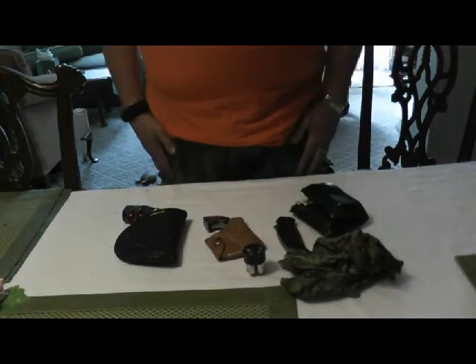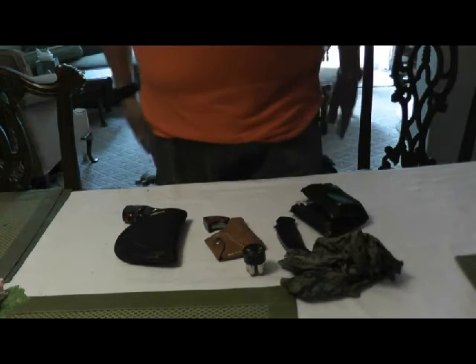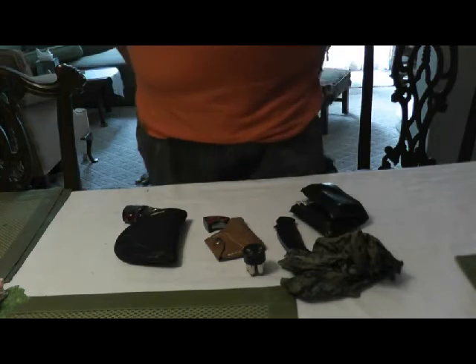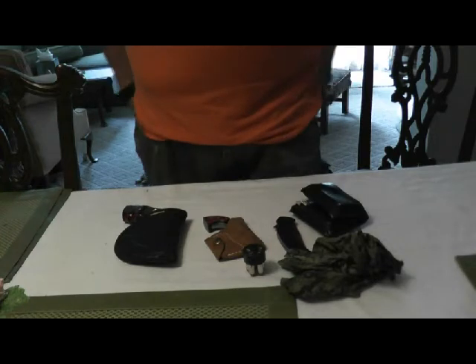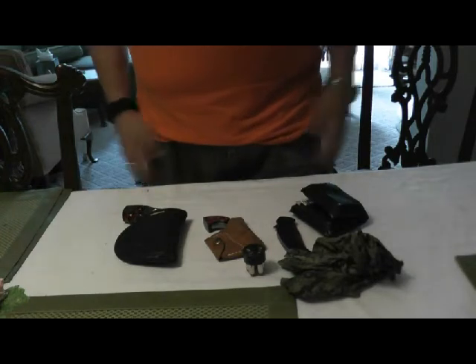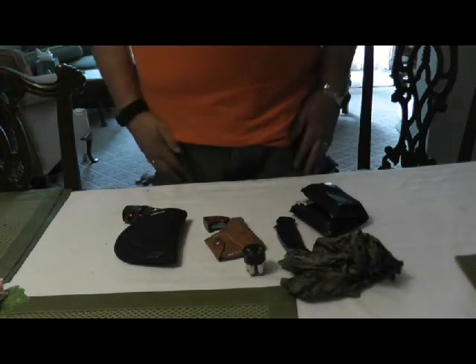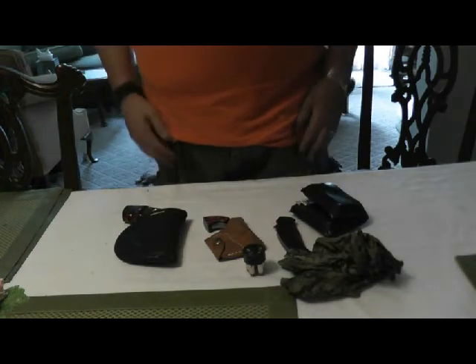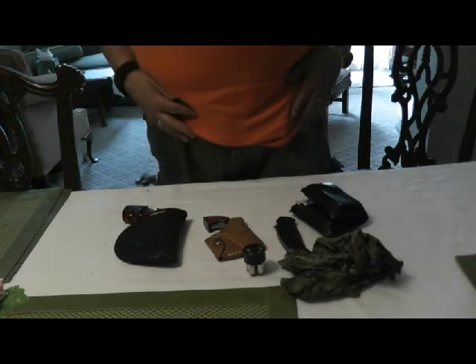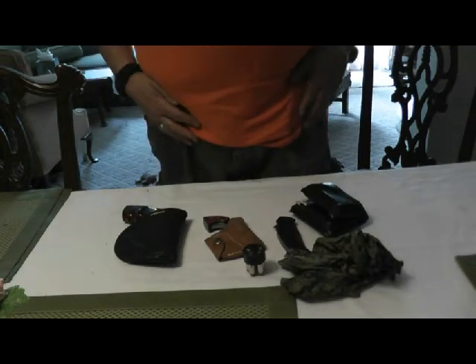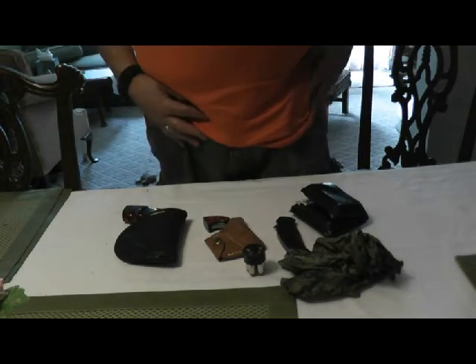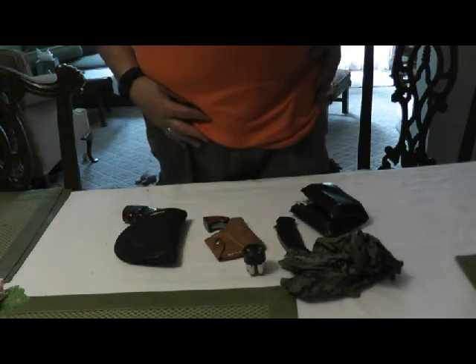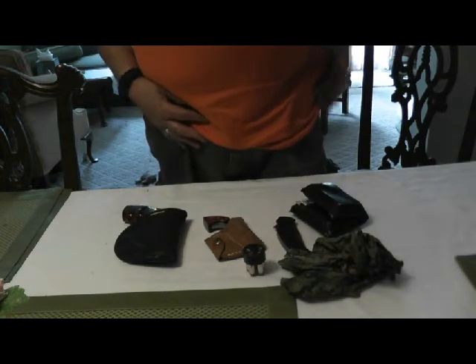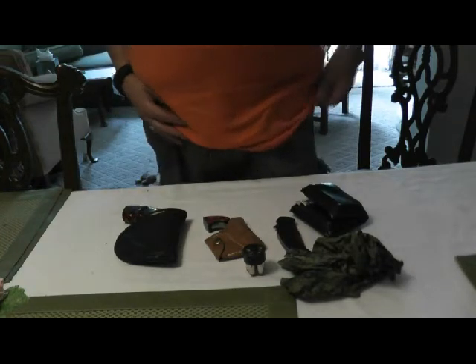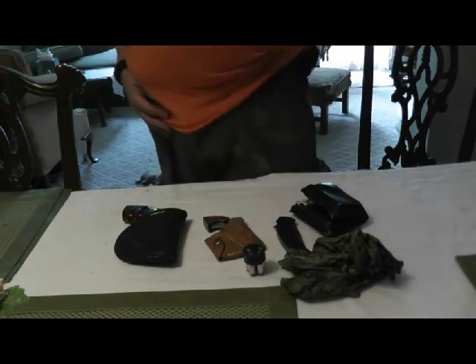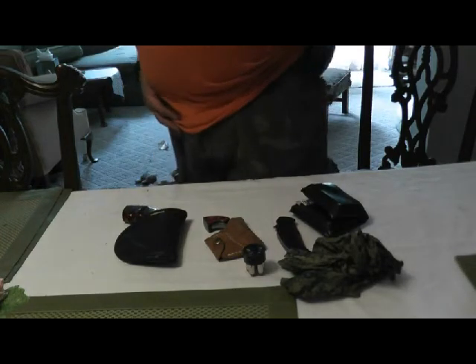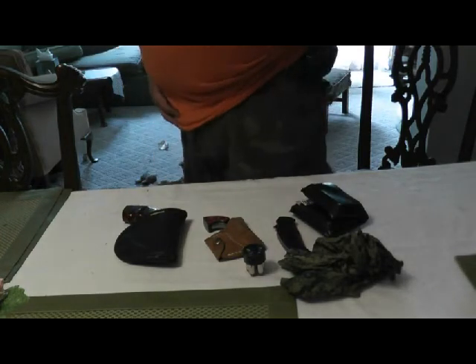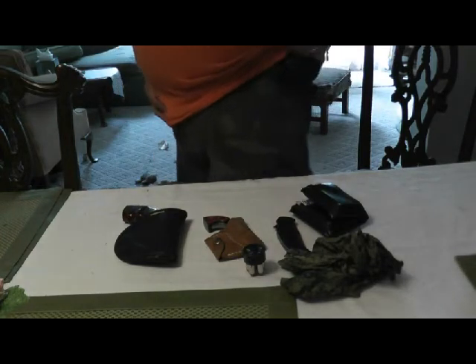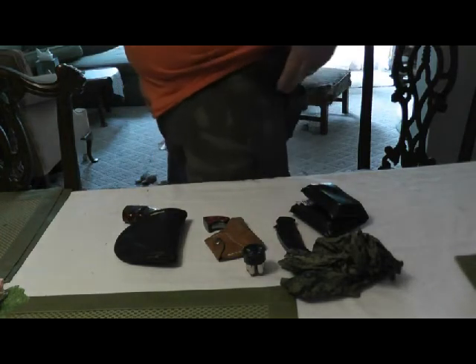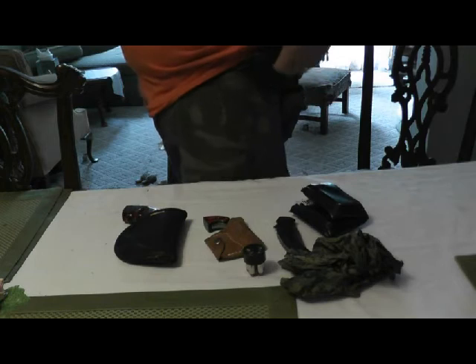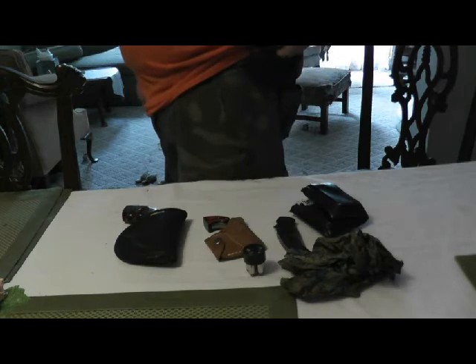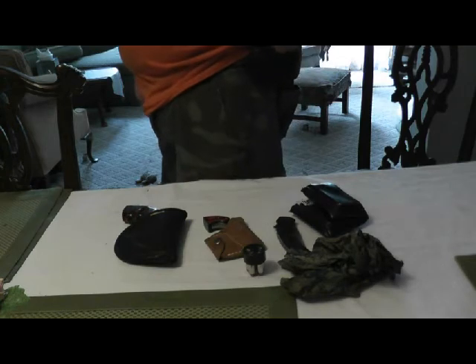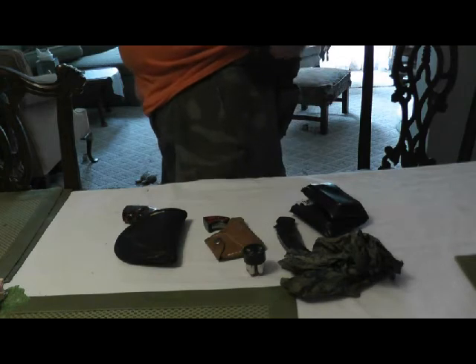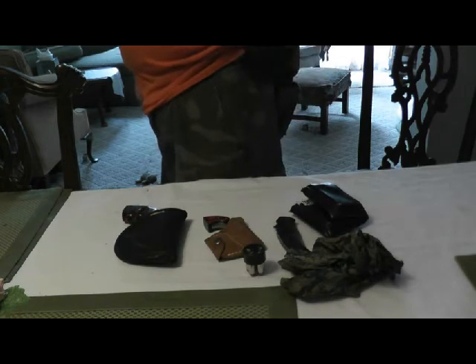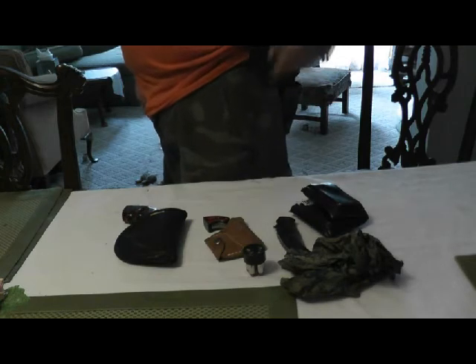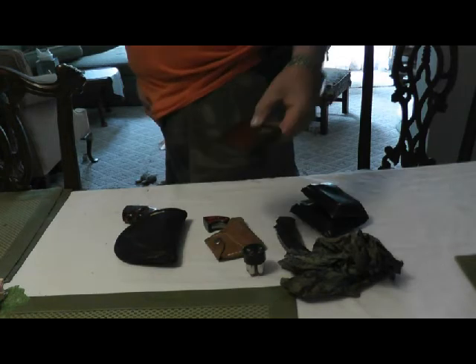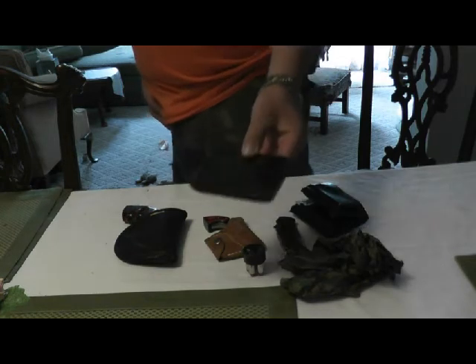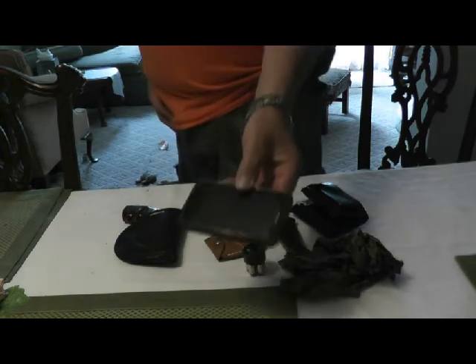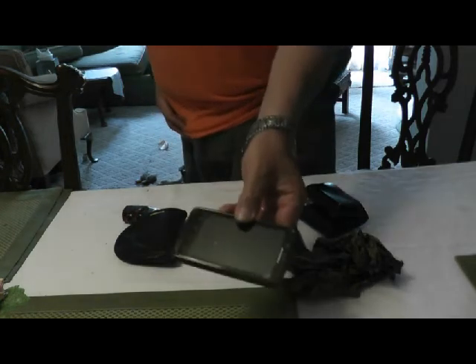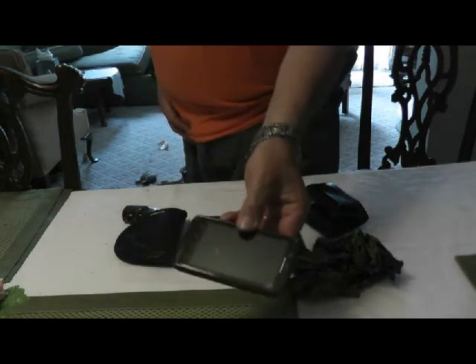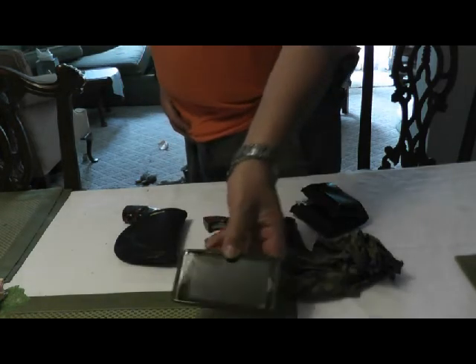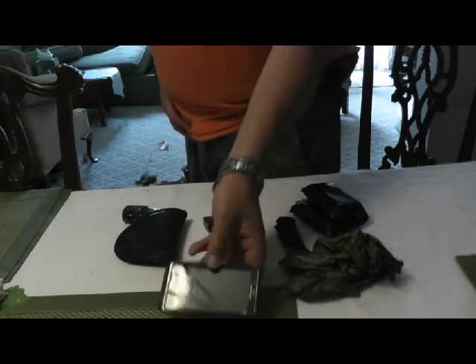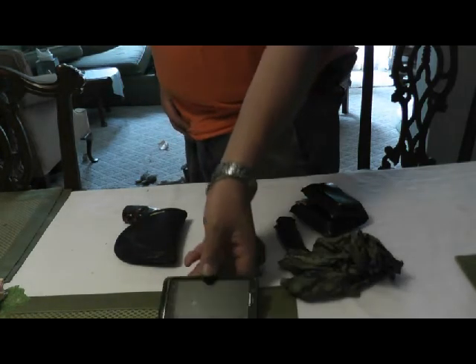And that just about concludes everything. Well, yes — cell phone. Of course my smartphone is always with me.